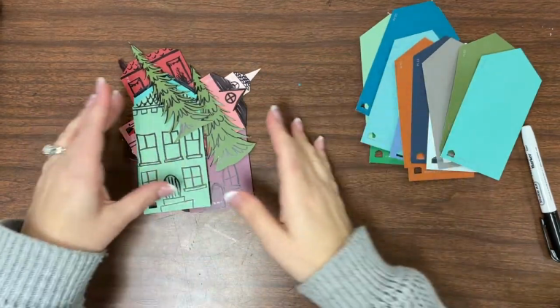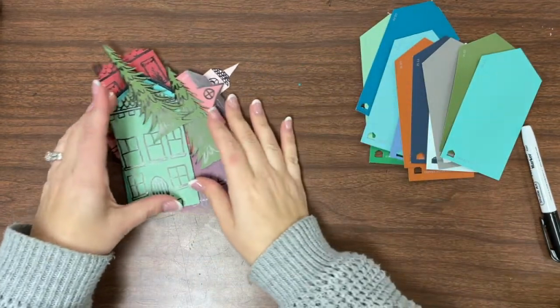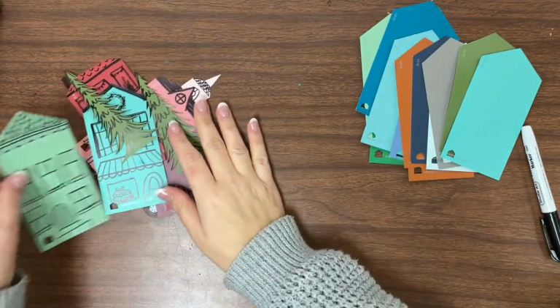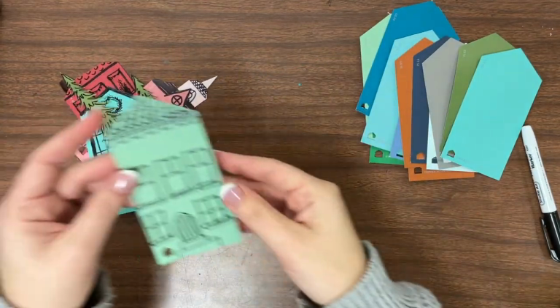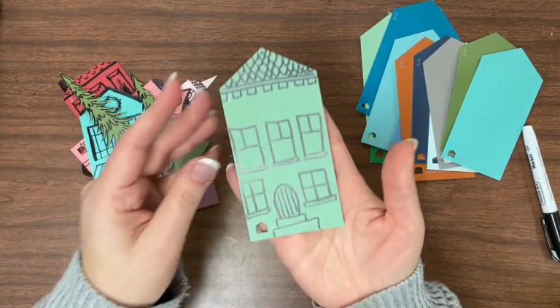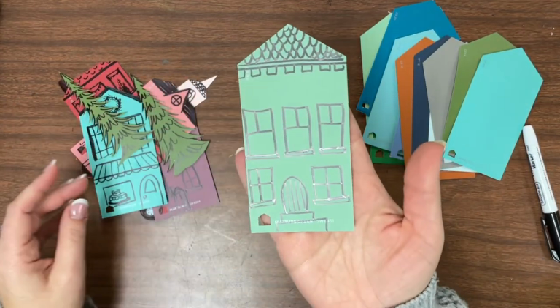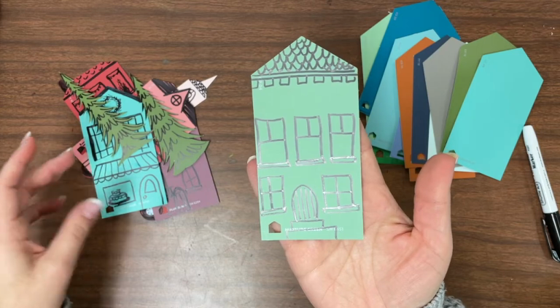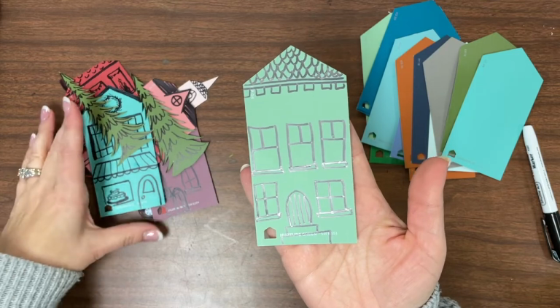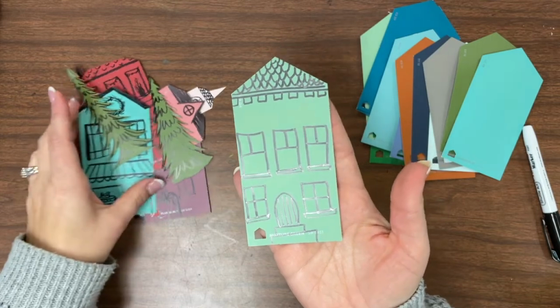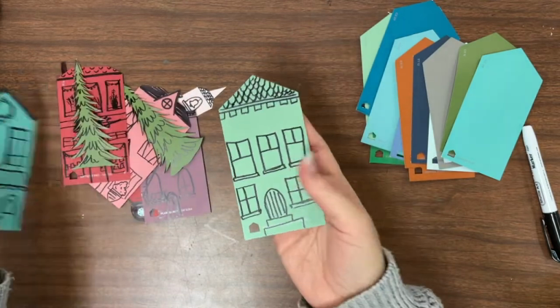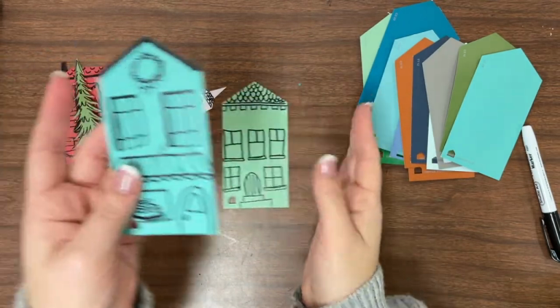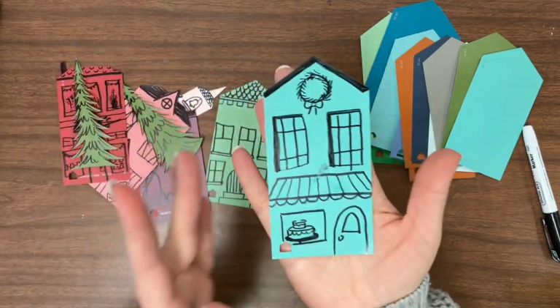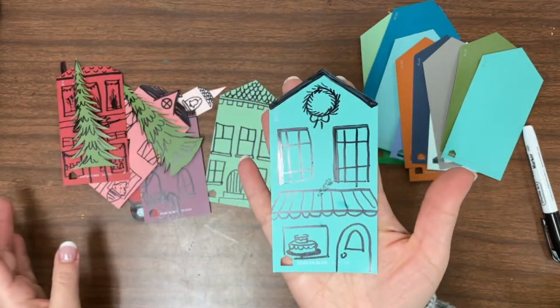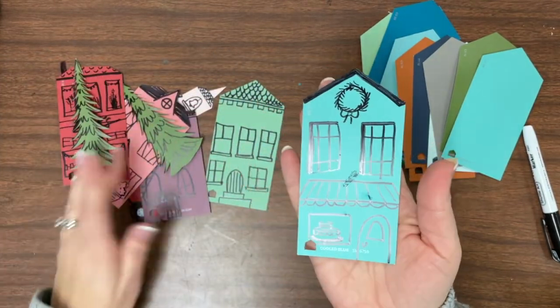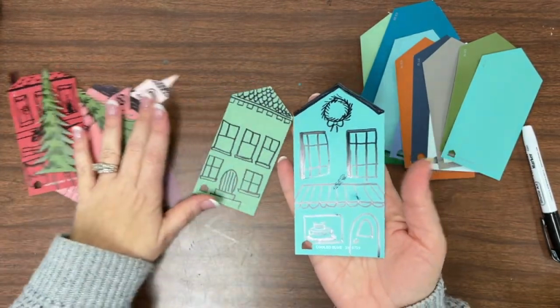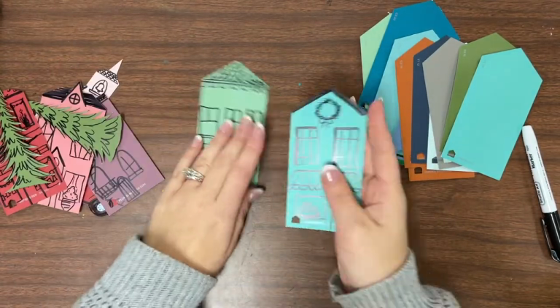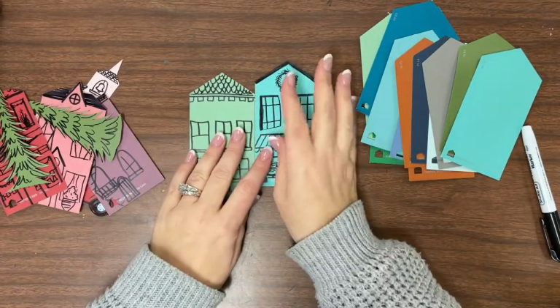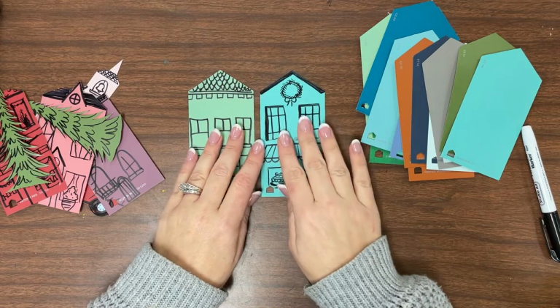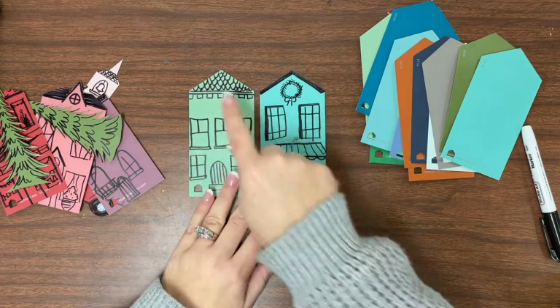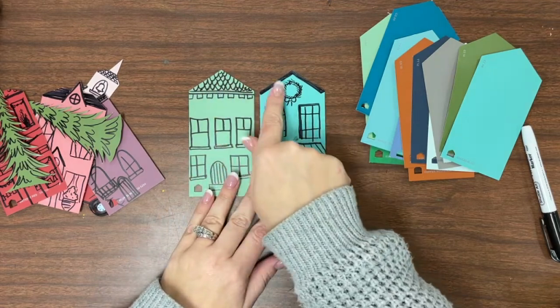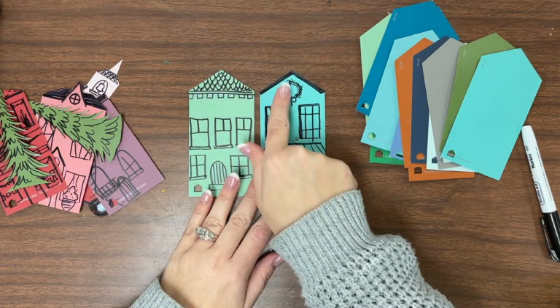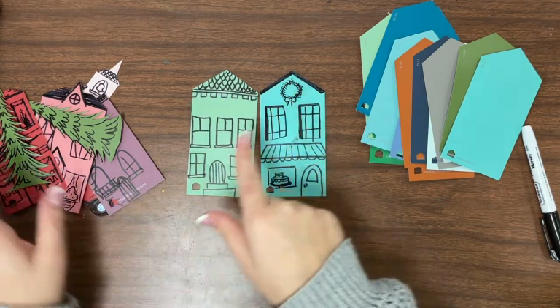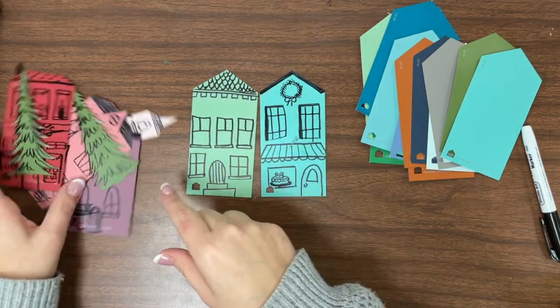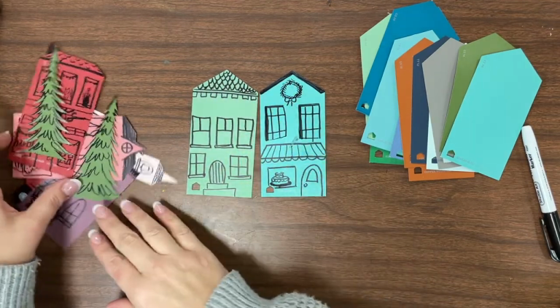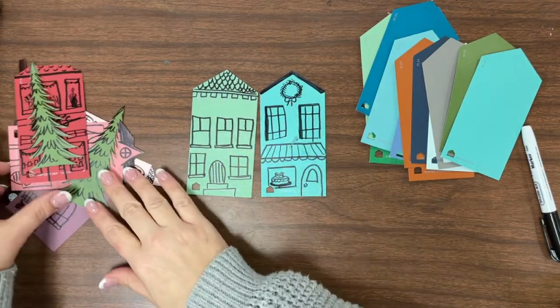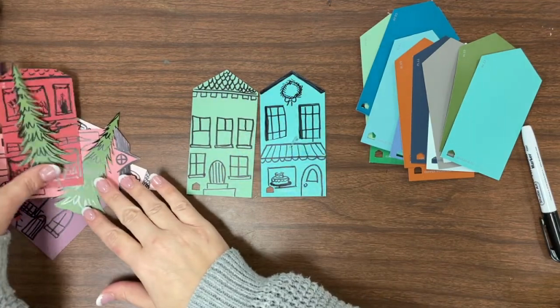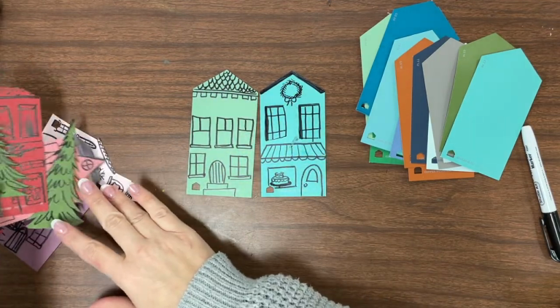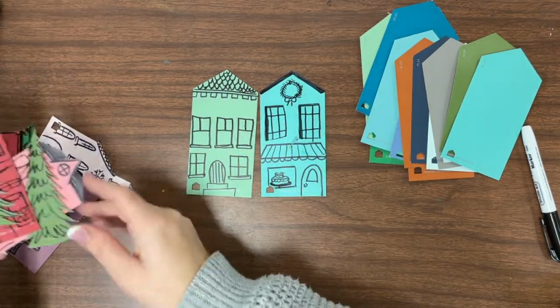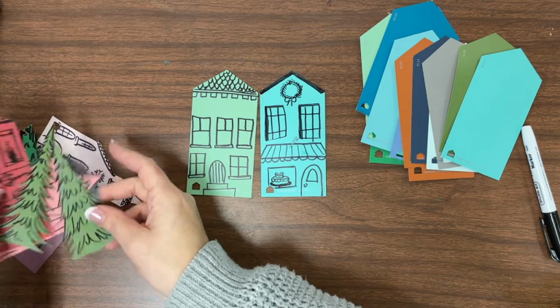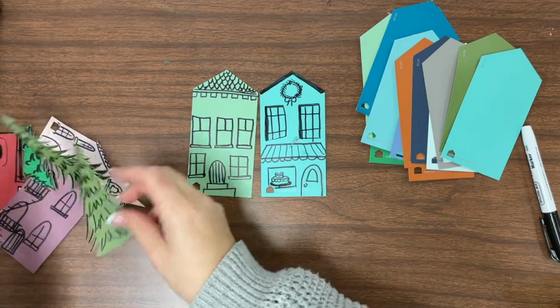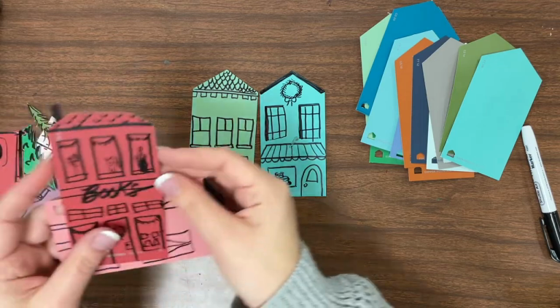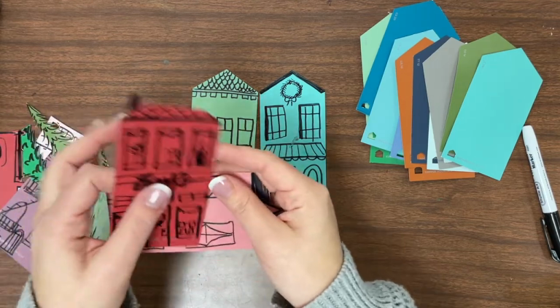We're going to be taking each paint chip individually and turning it into some sort of a building. You can see these ones — the rooftops didn't really change very much, and then I started getting a little more creative with my rooftops, like this one.